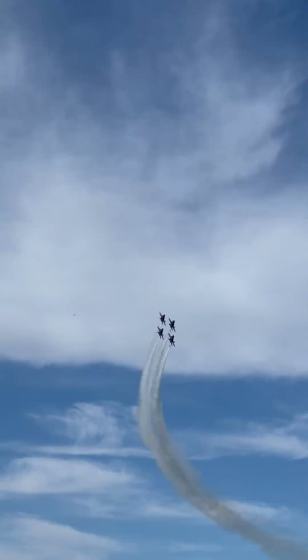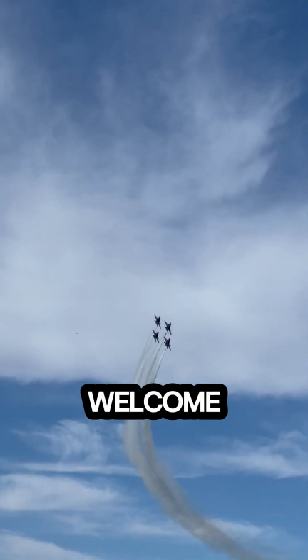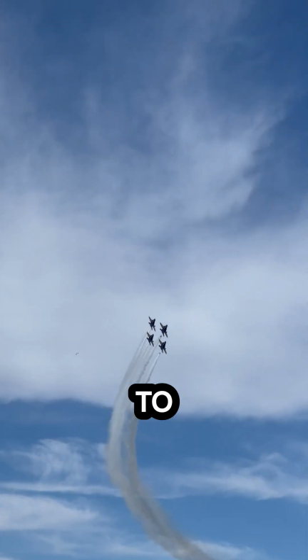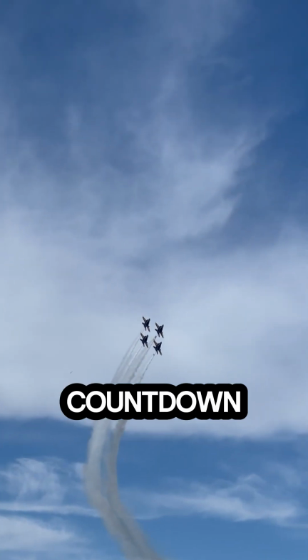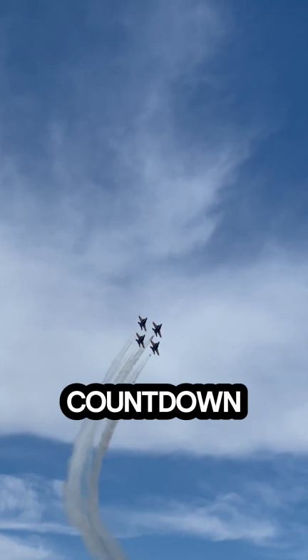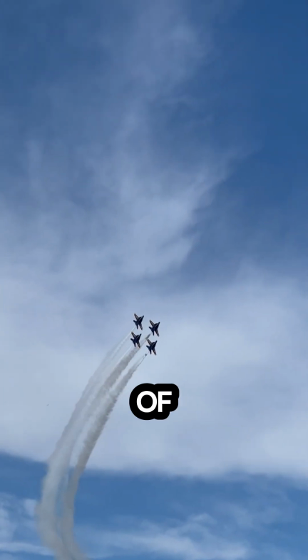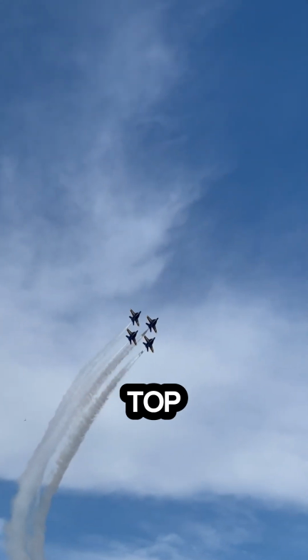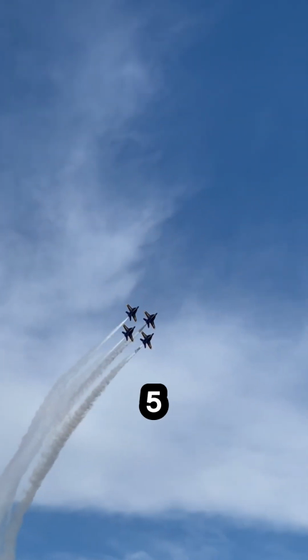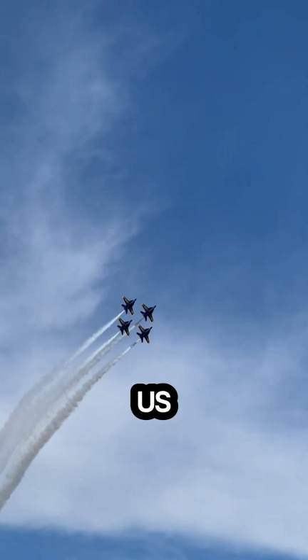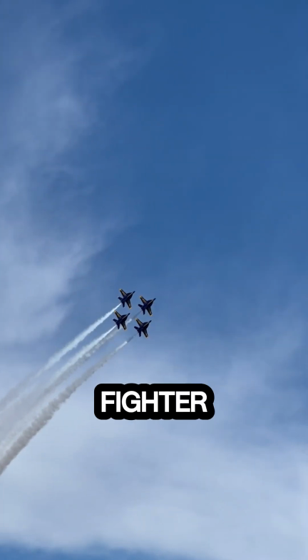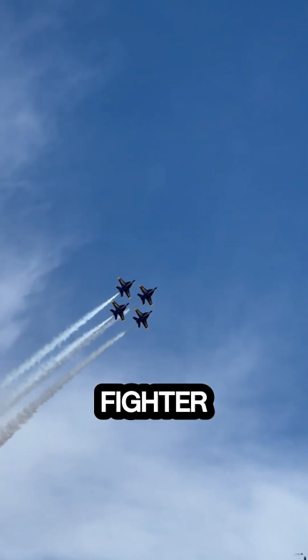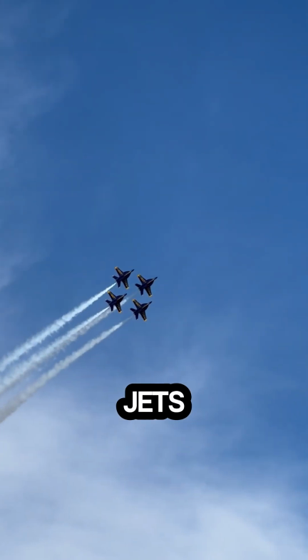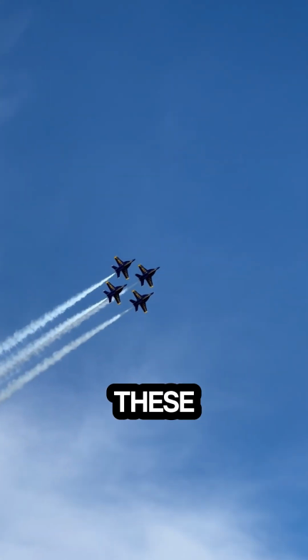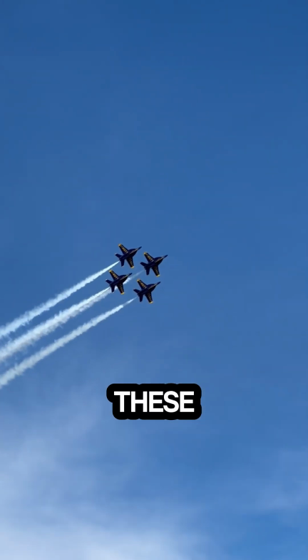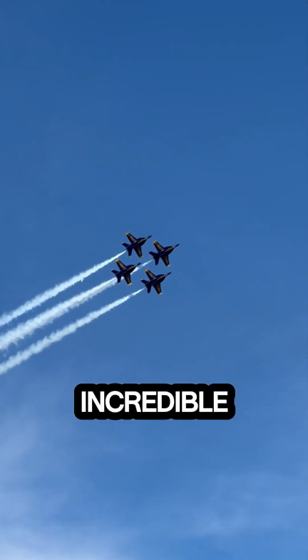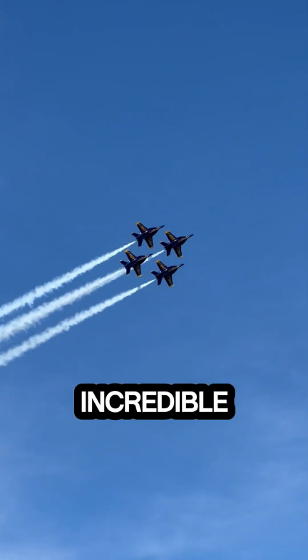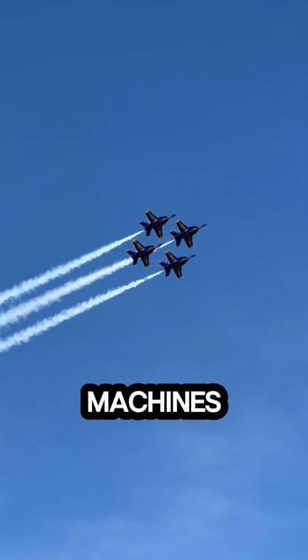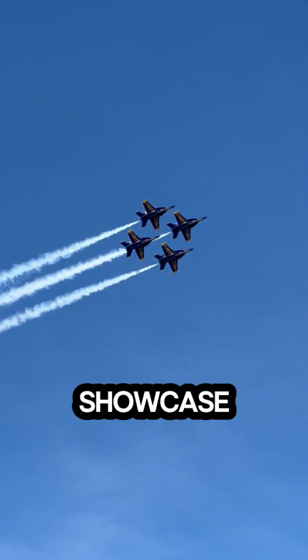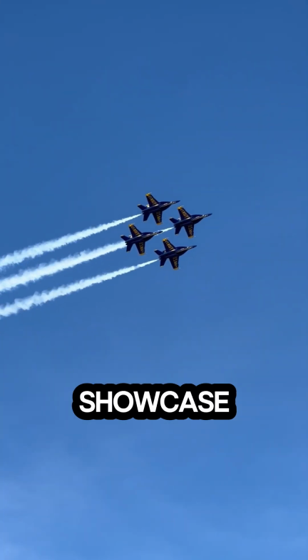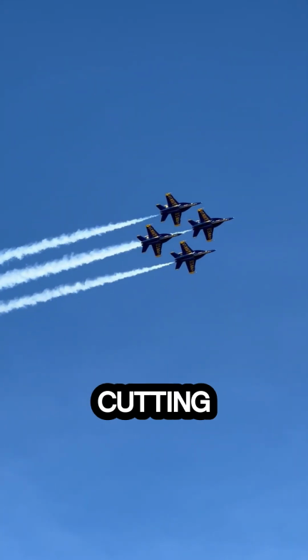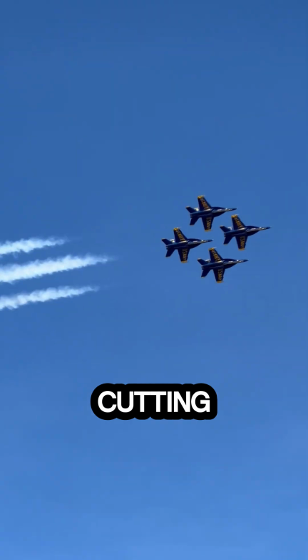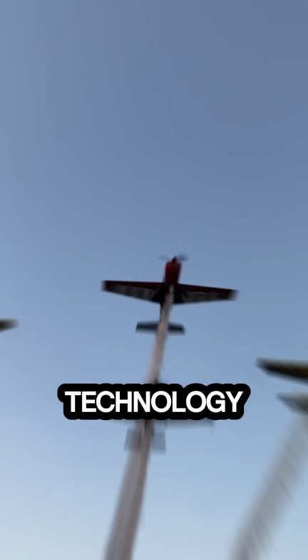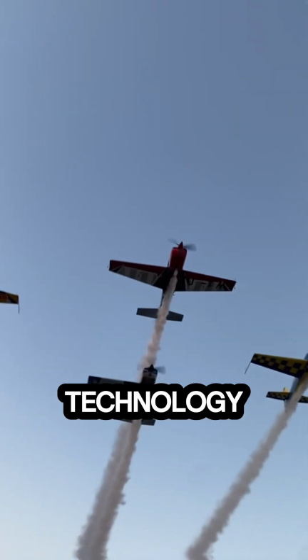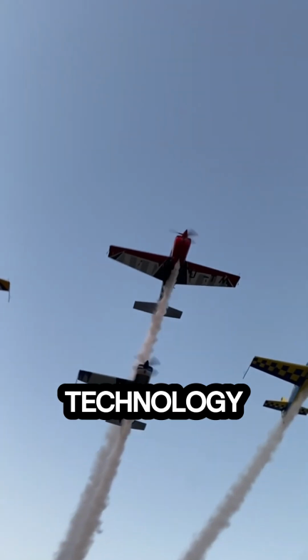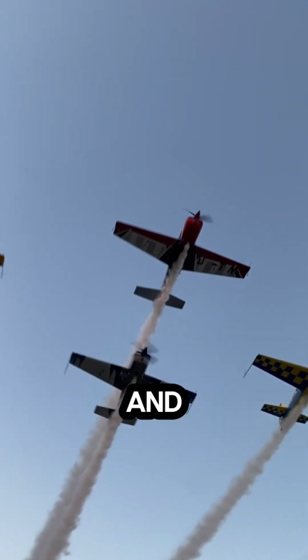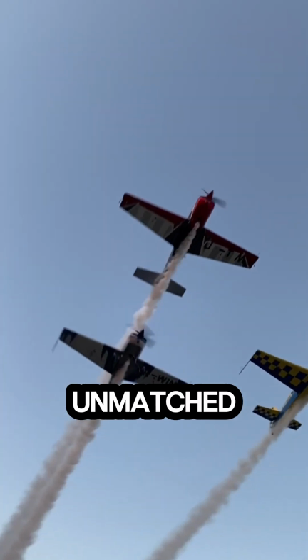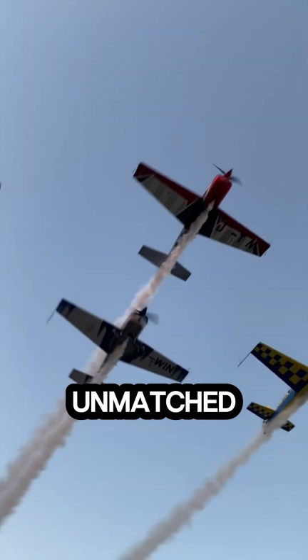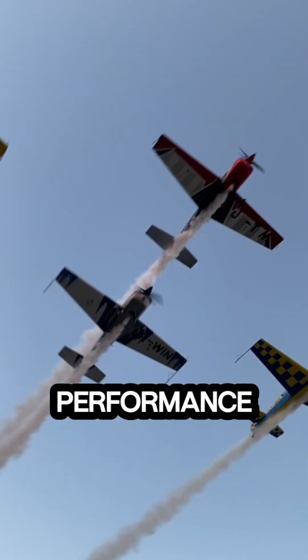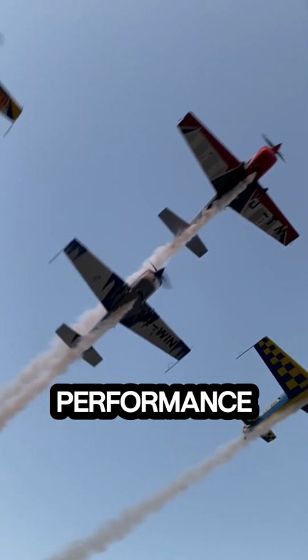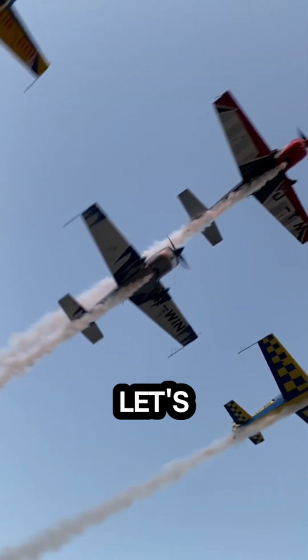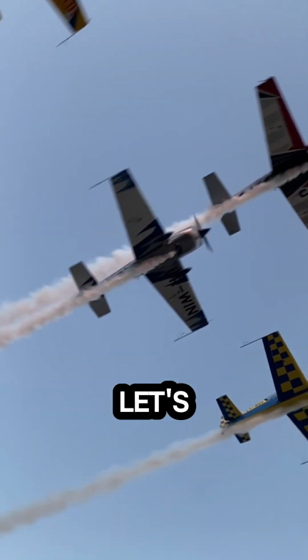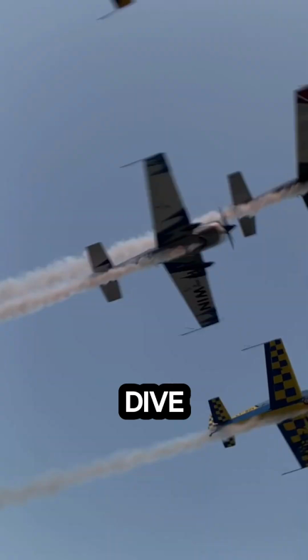Welcome to our countdown of the top 5 US fighter jets. These incredible machines showcase cutting-edge technology and unmatched performance. Let's dive in.